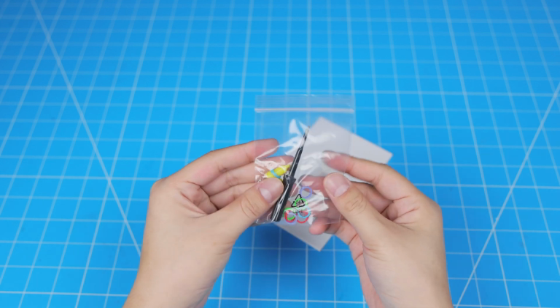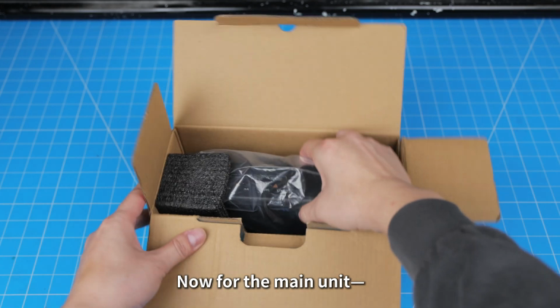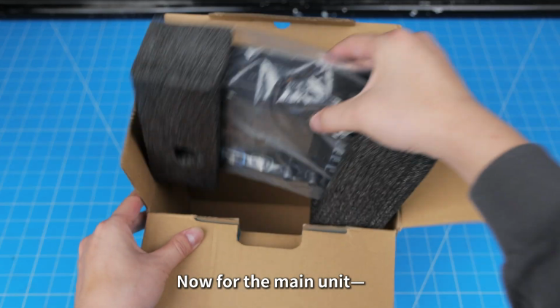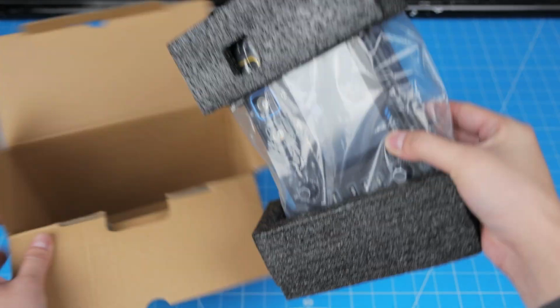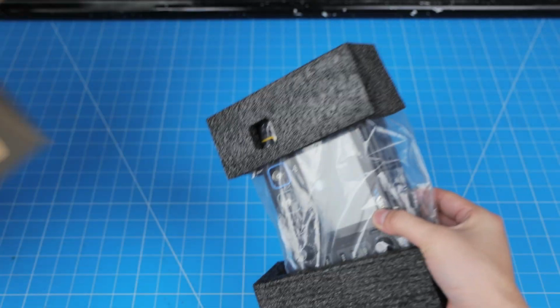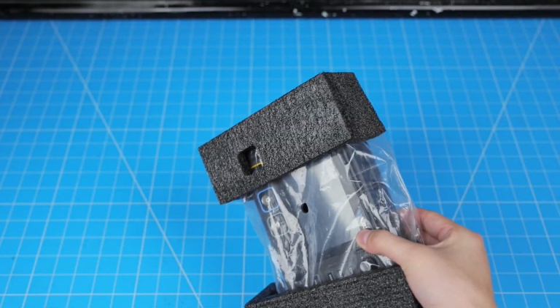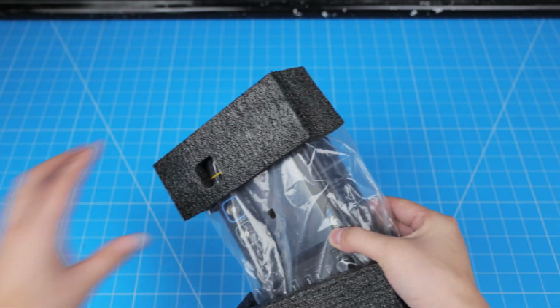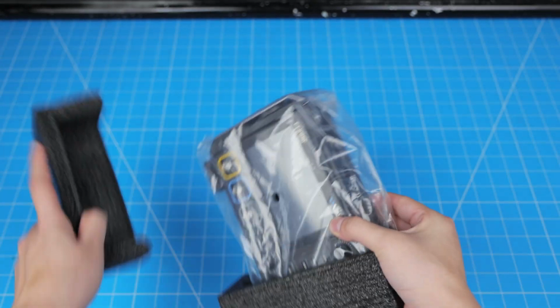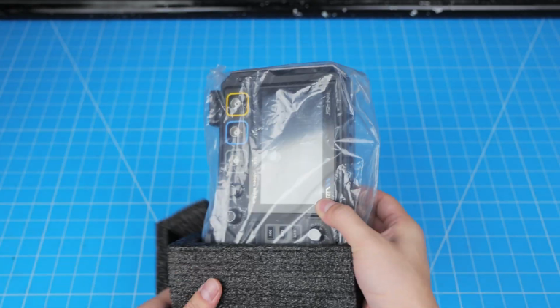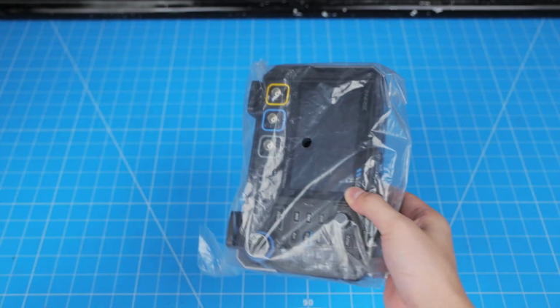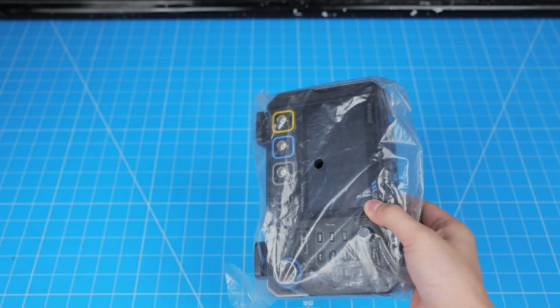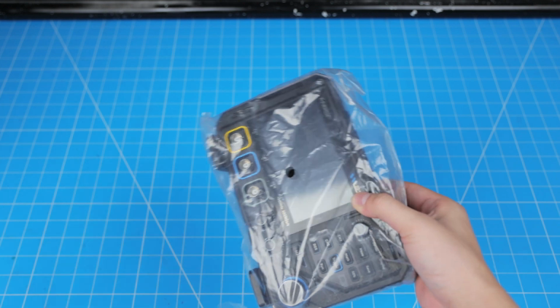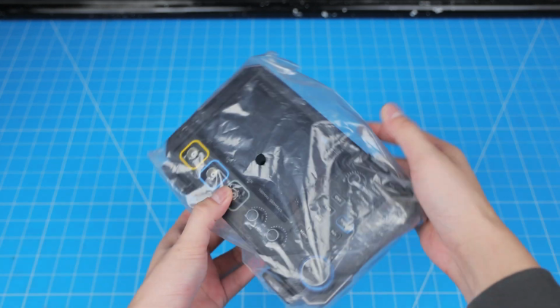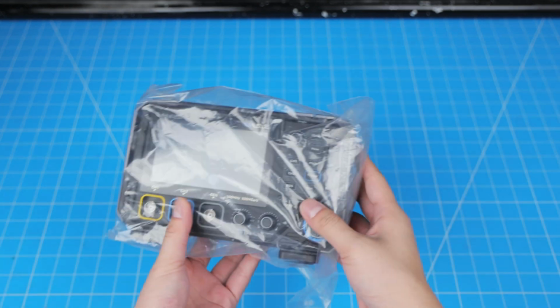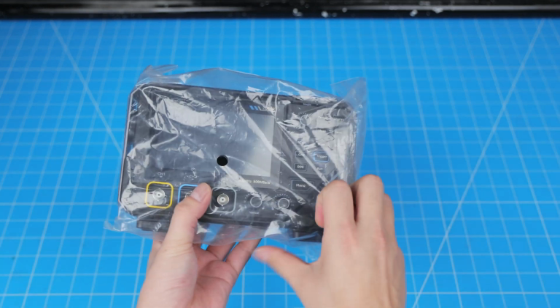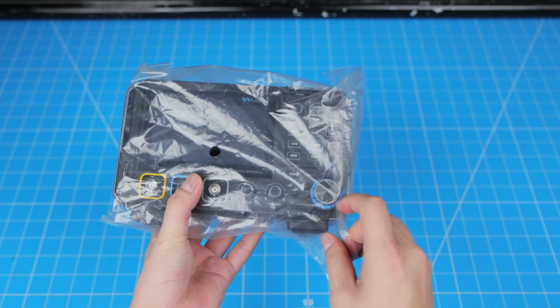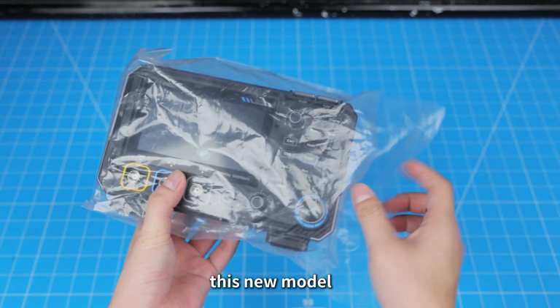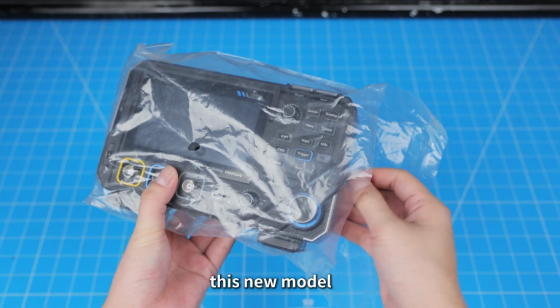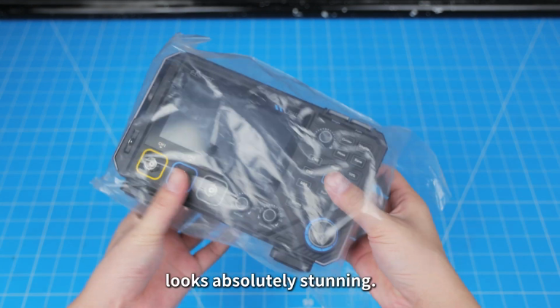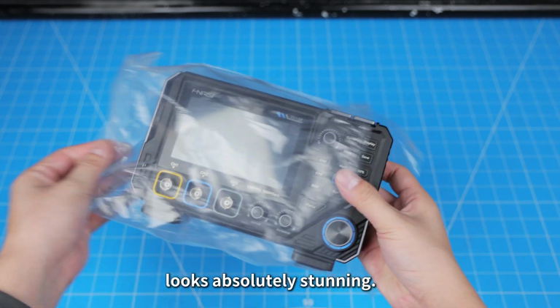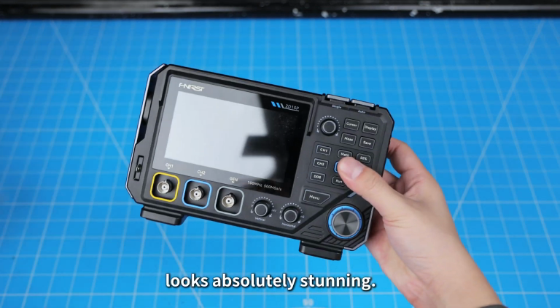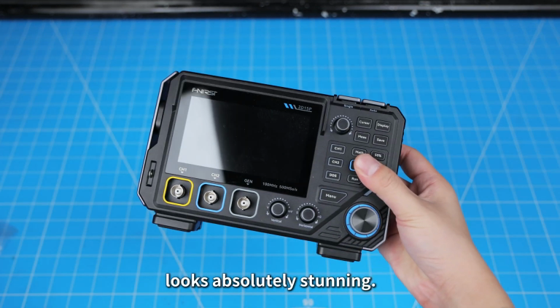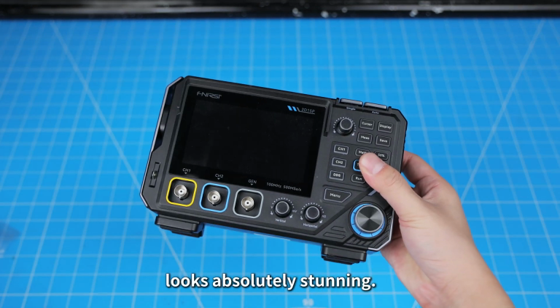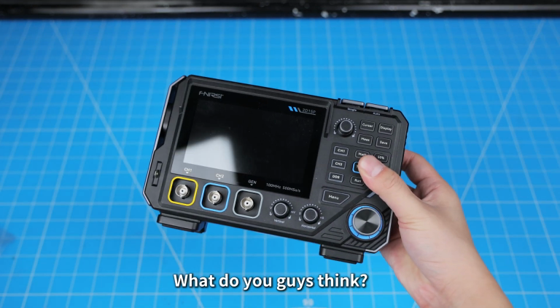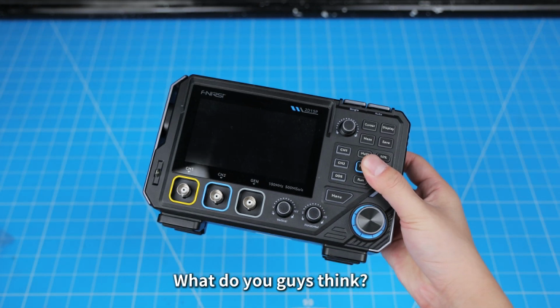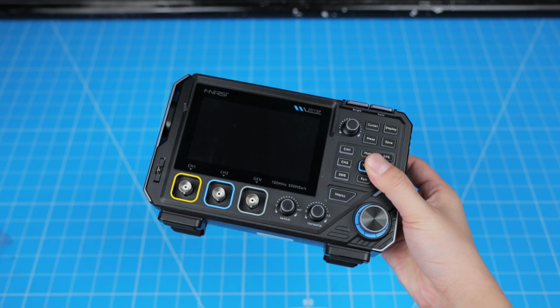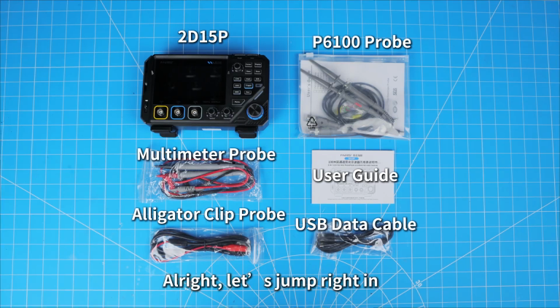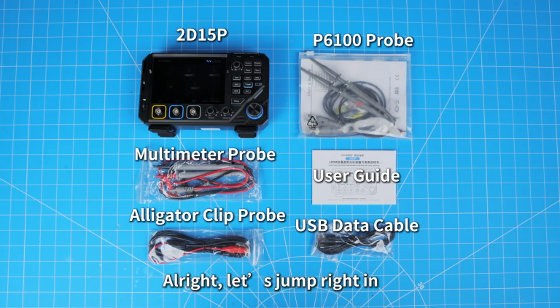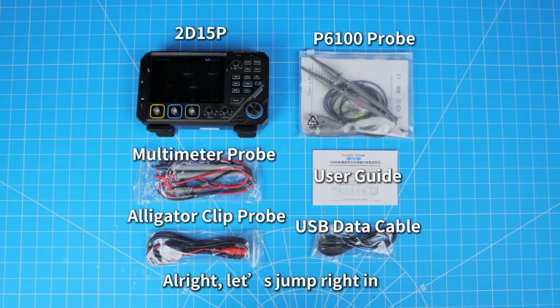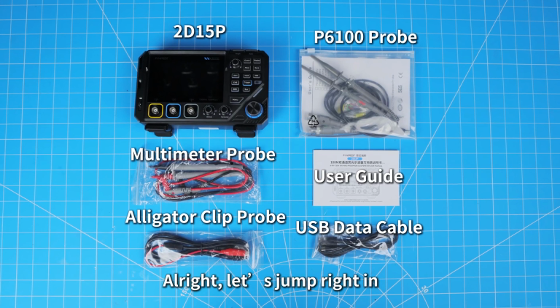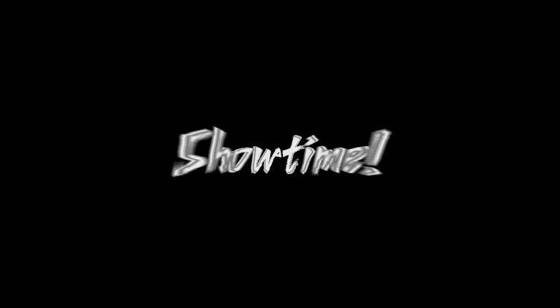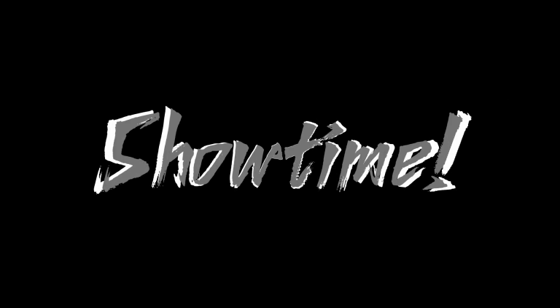Now for the main unit. This new model looks absolutely stunning — what do you guys think? Alright, let's jump right in. Showtime!